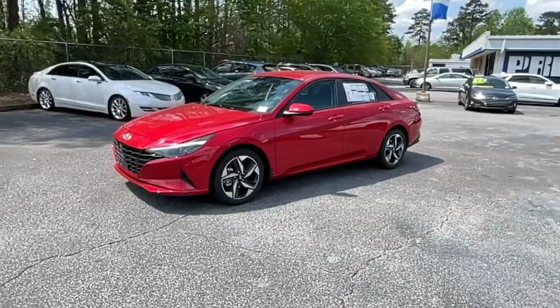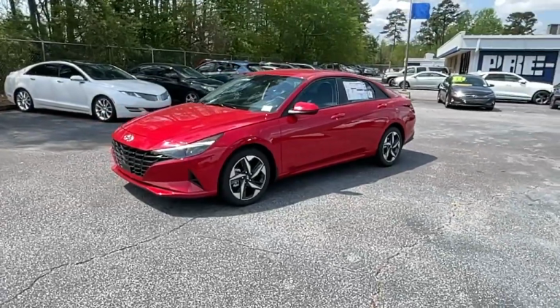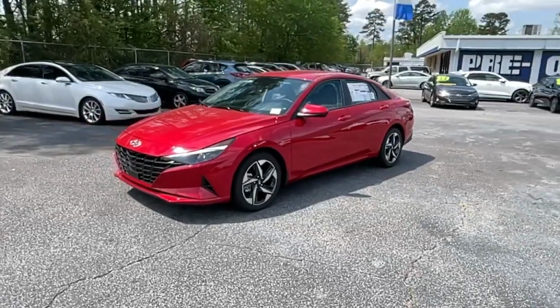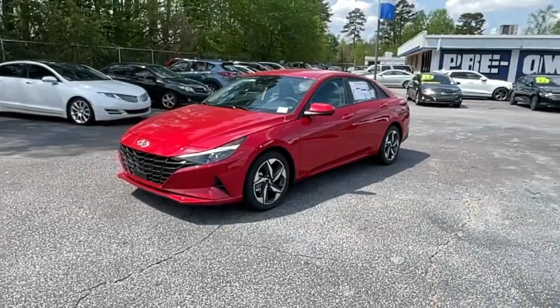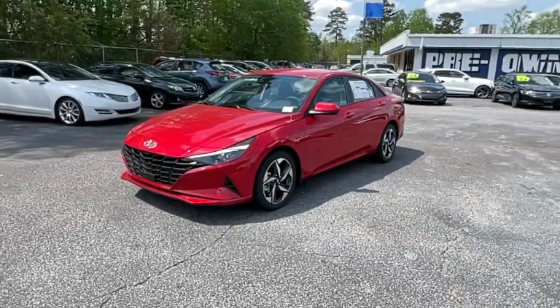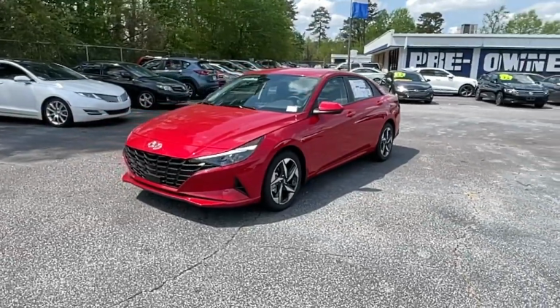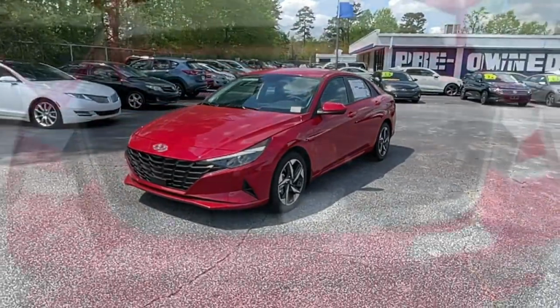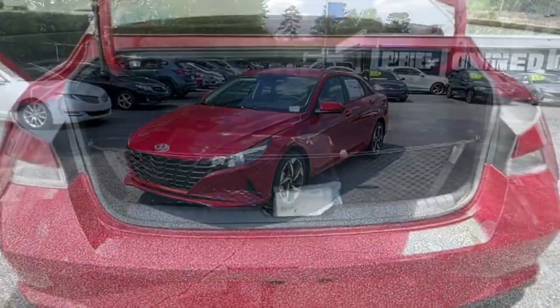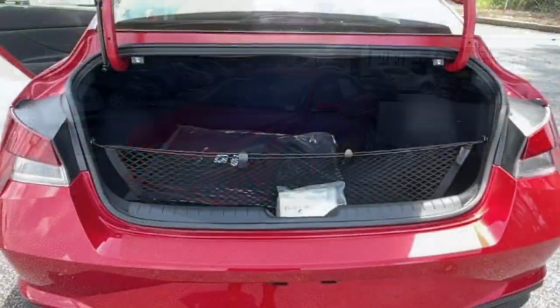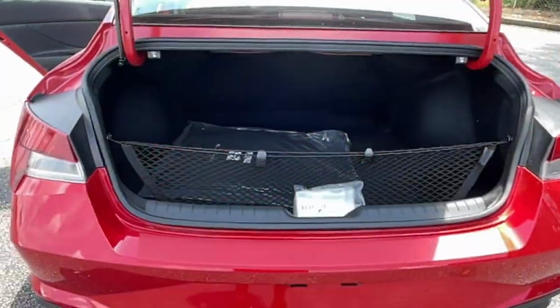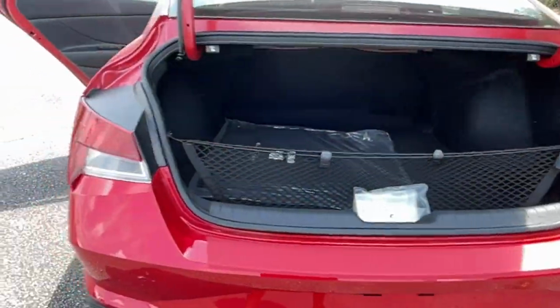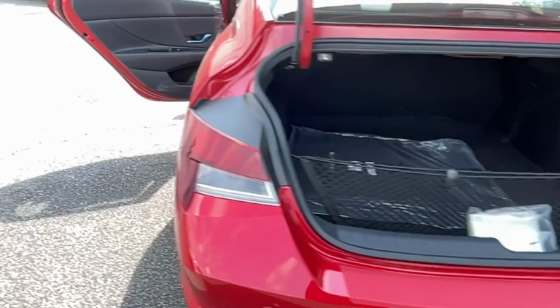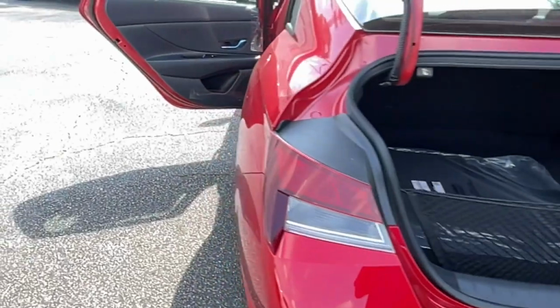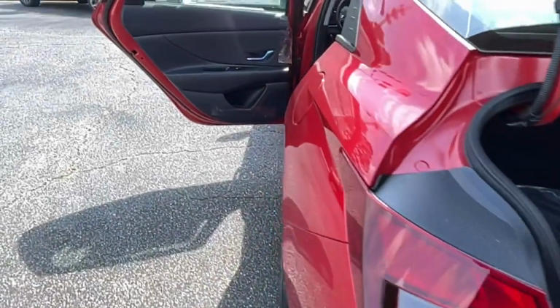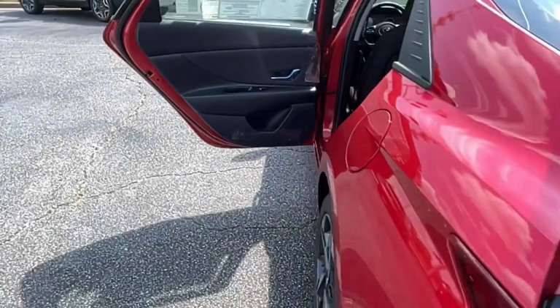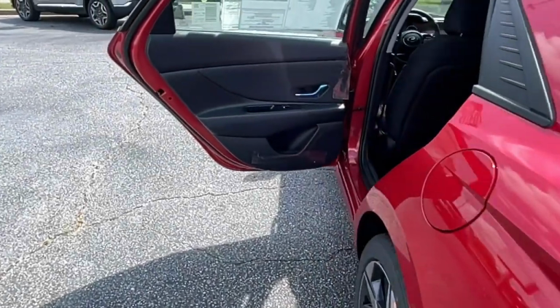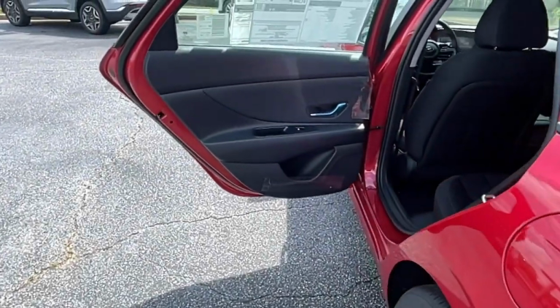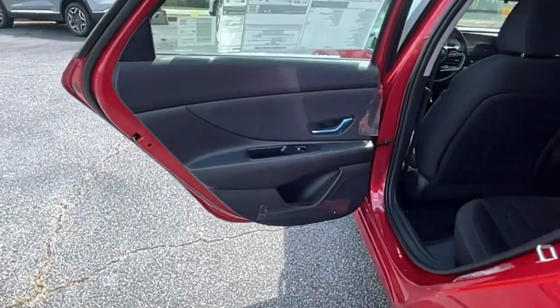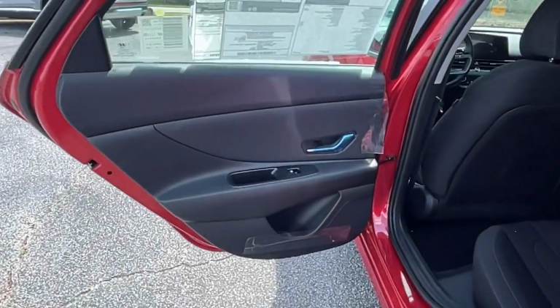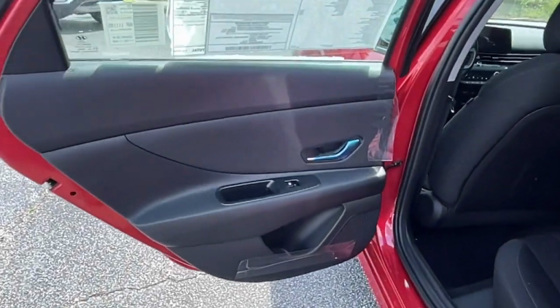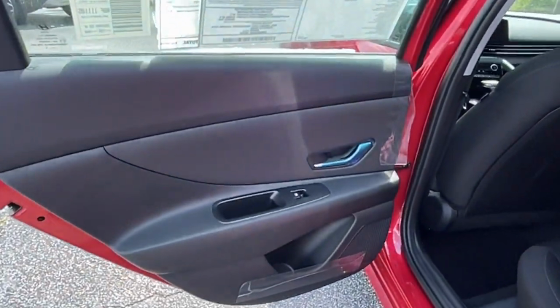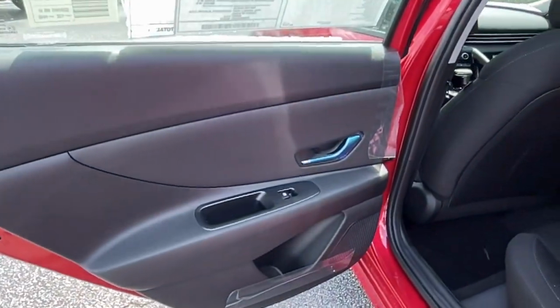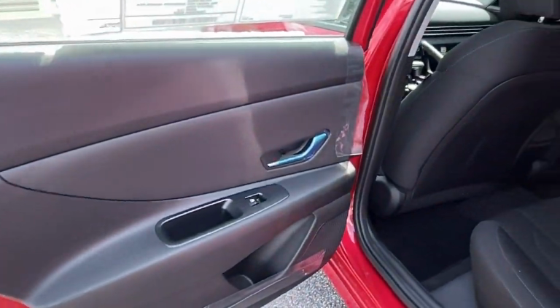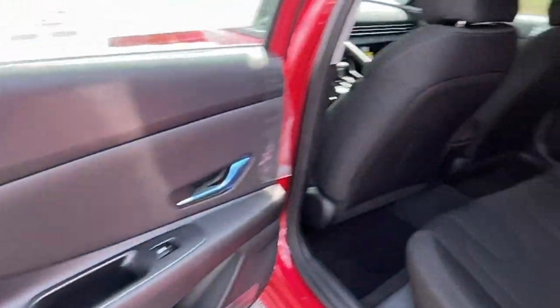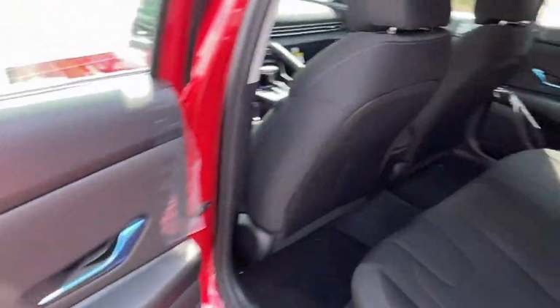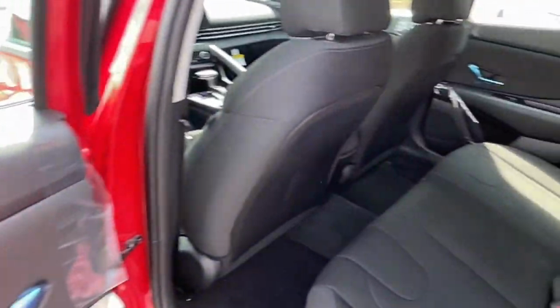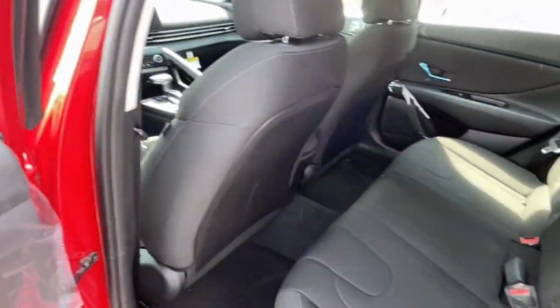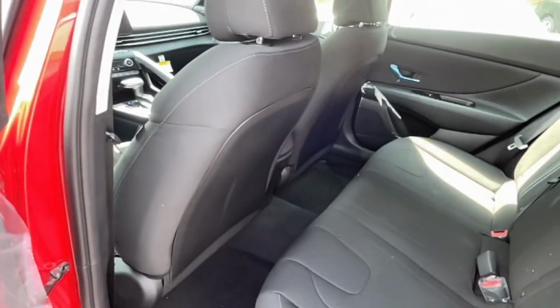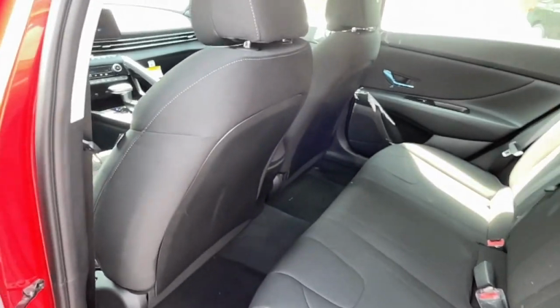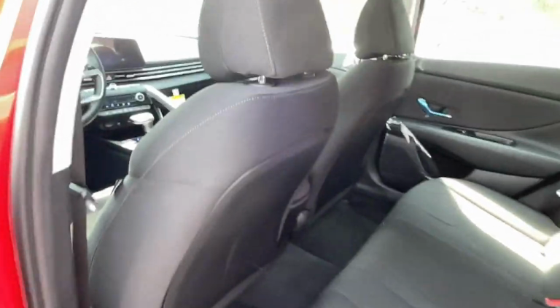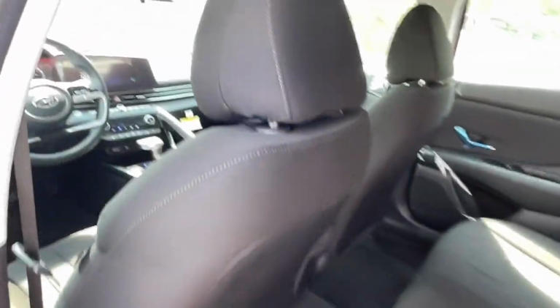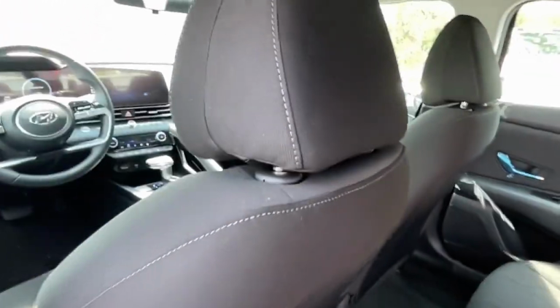Electronic stability control, aluminum wheels, dual zone AC, heated front seats, and a leather-wrapped steering wheel.